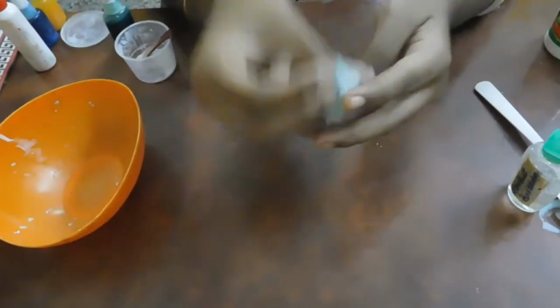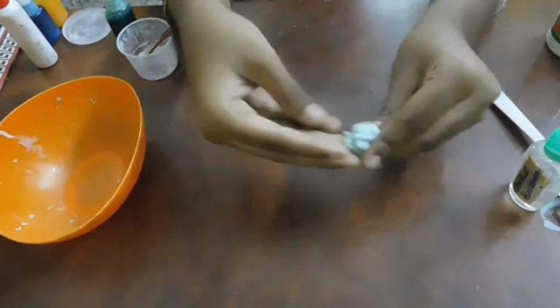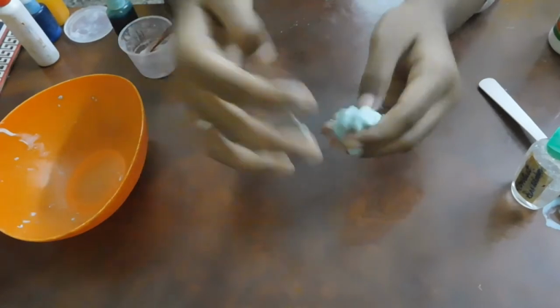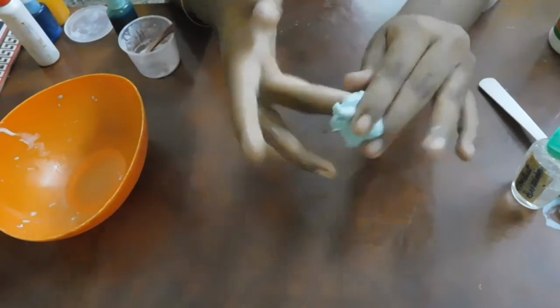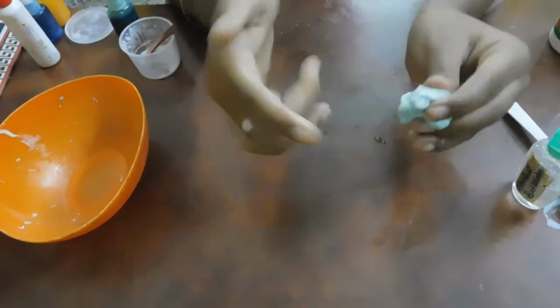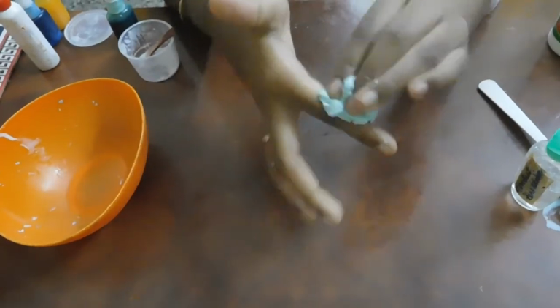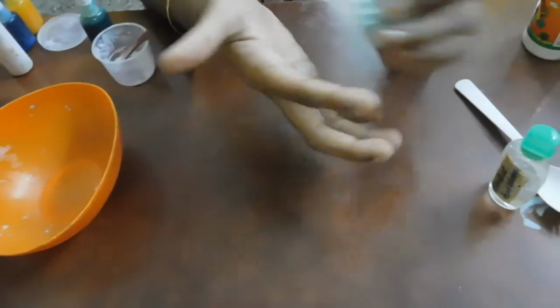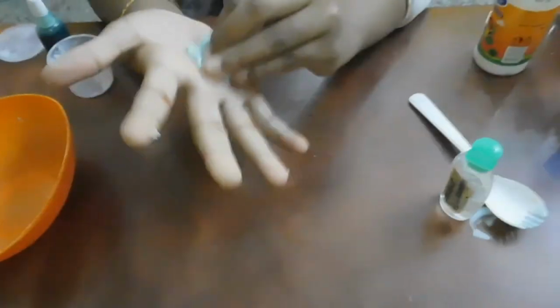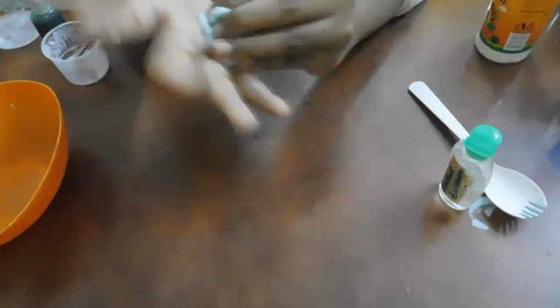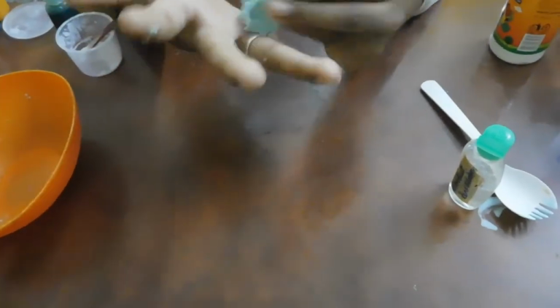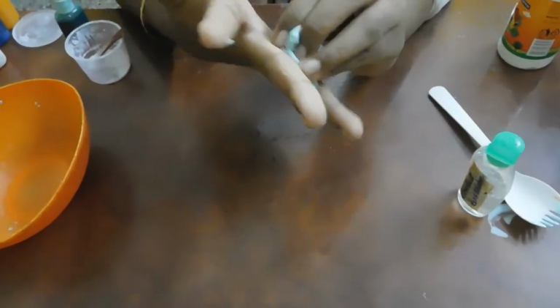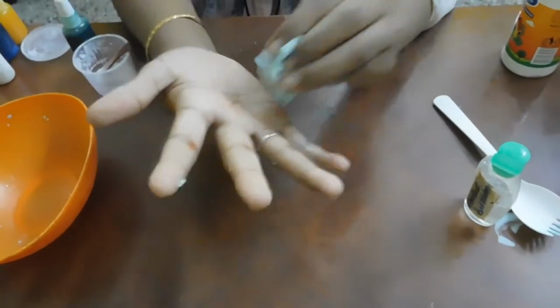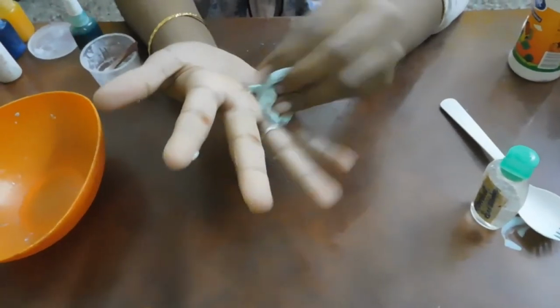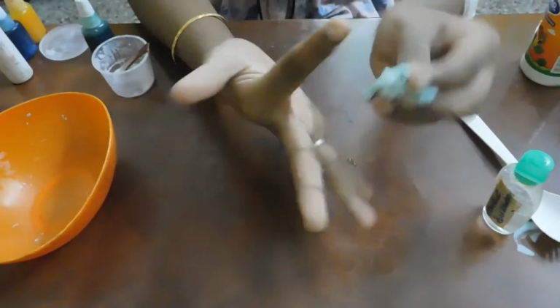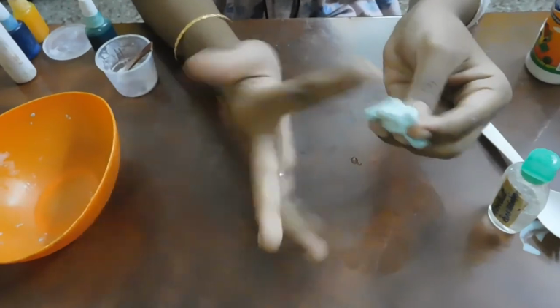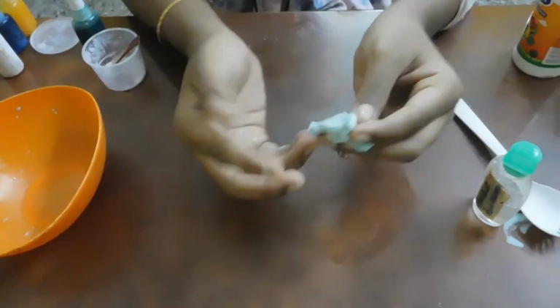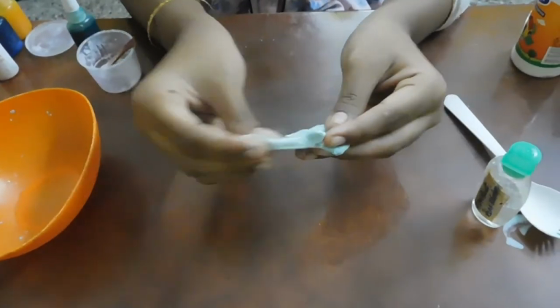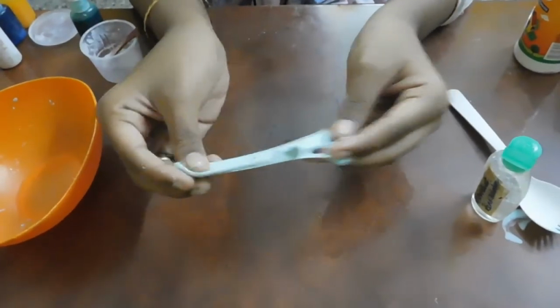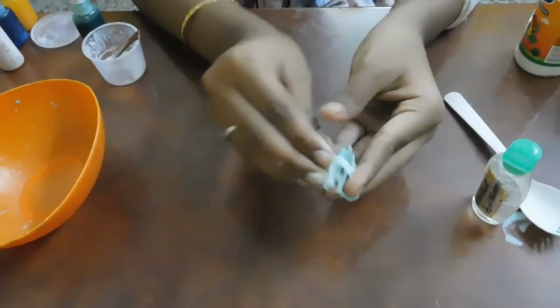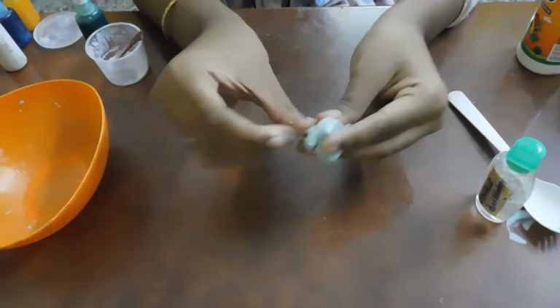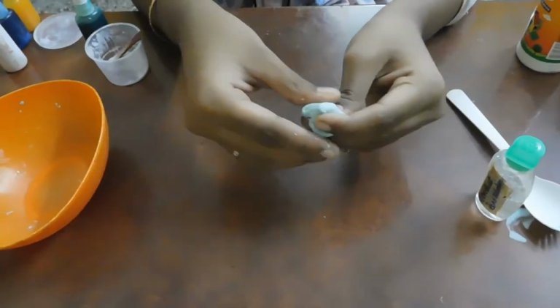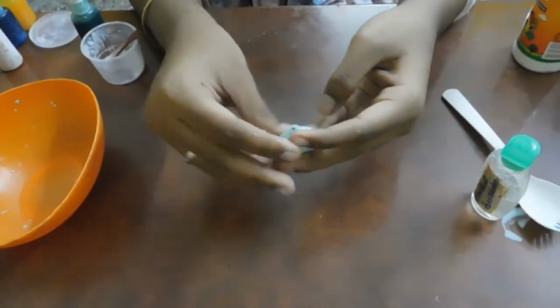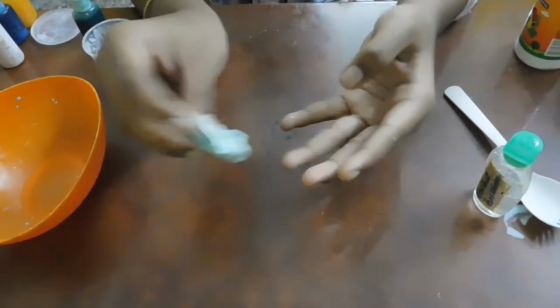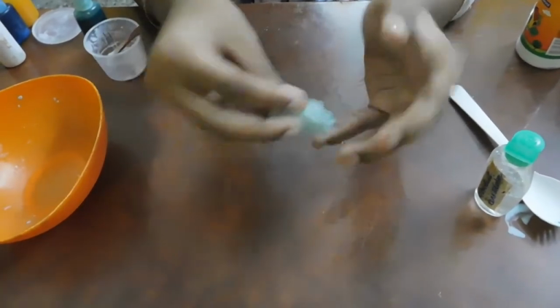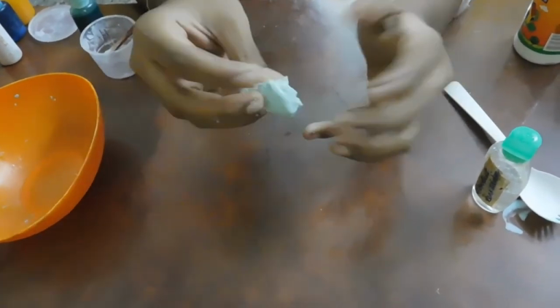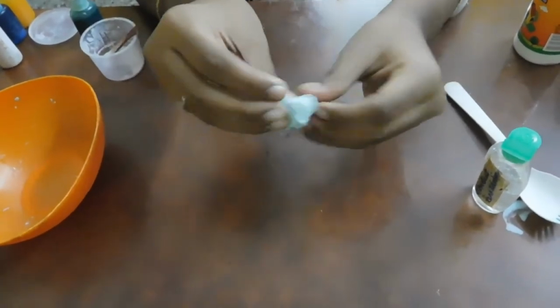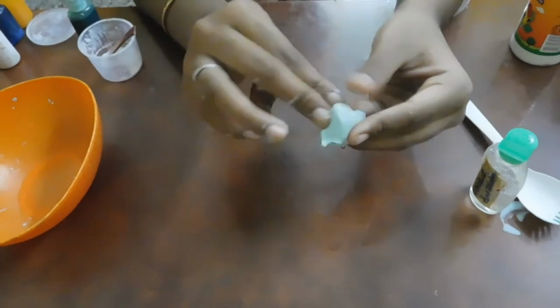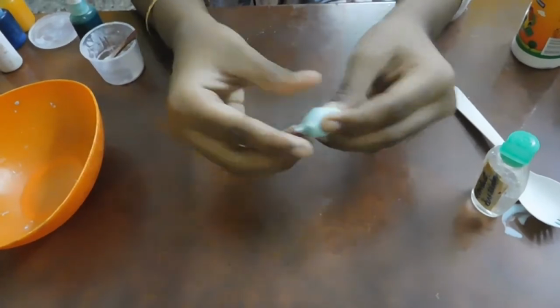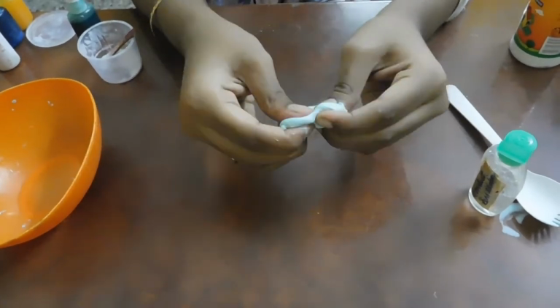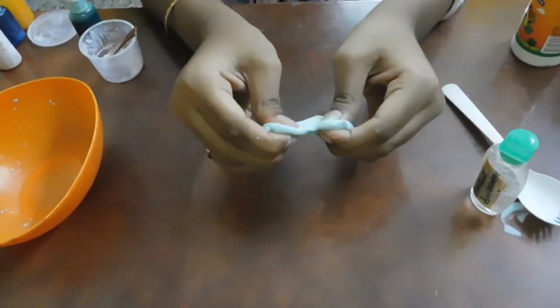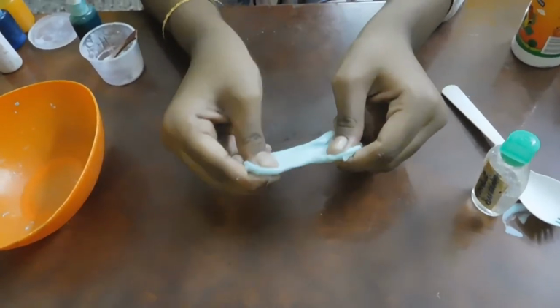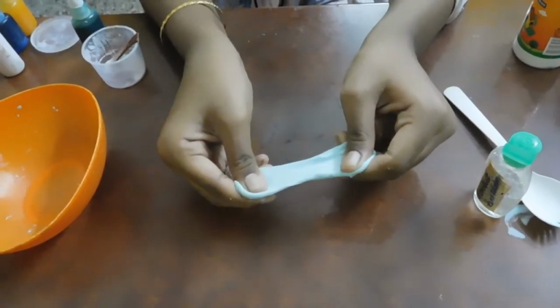Now we have covered a lot of things. What is the most important thing? The storage is very important. If you store it in airtight containers, it will last longer.